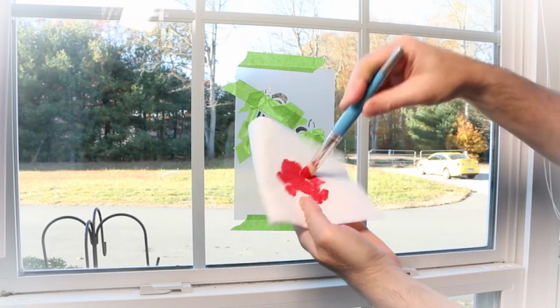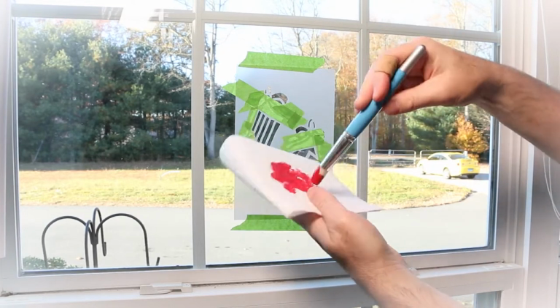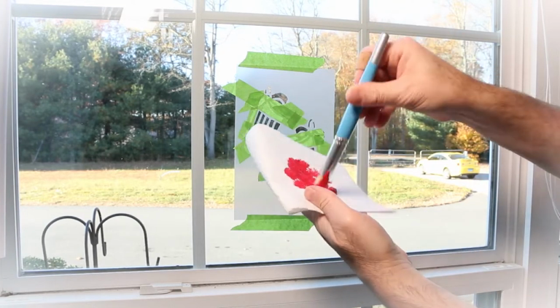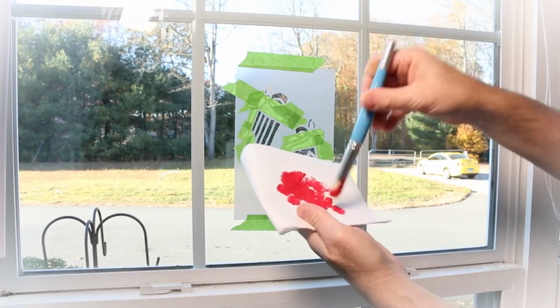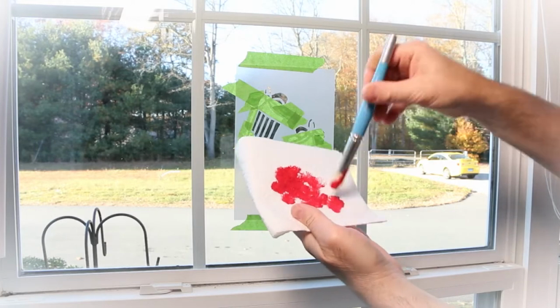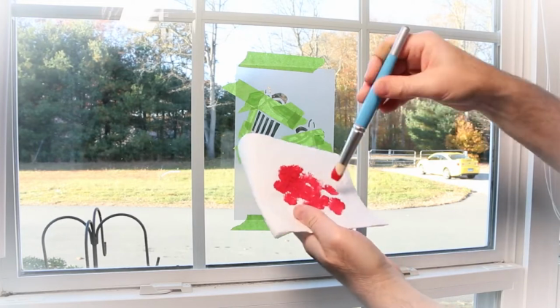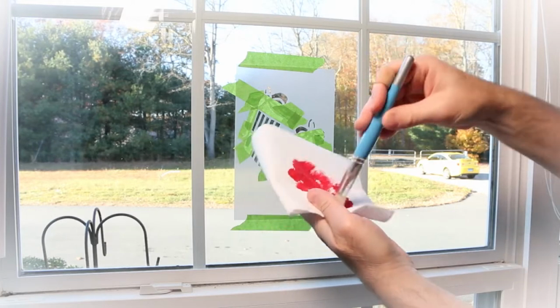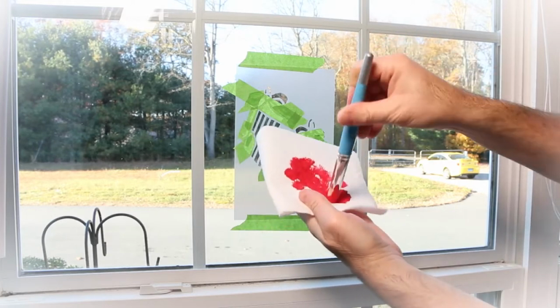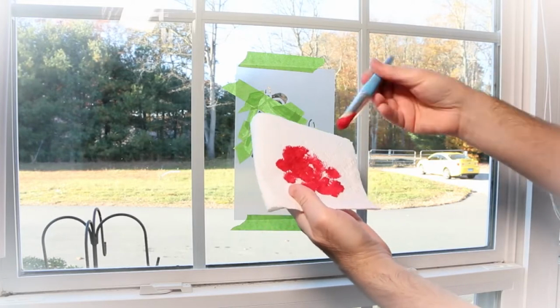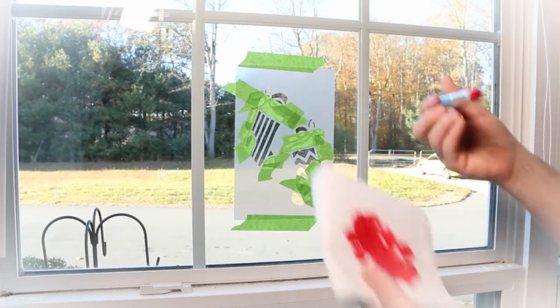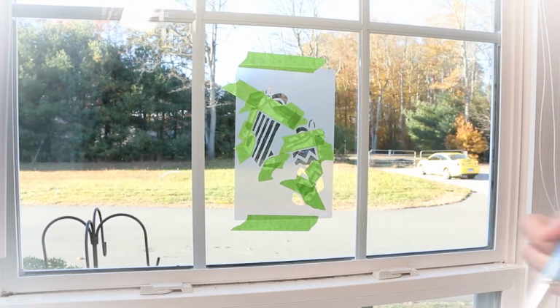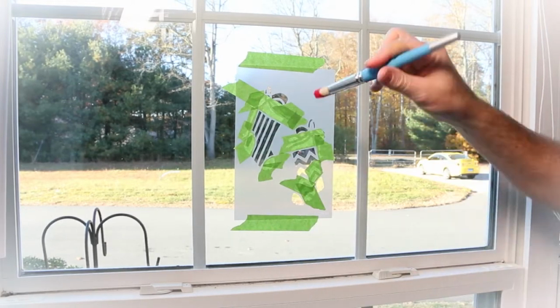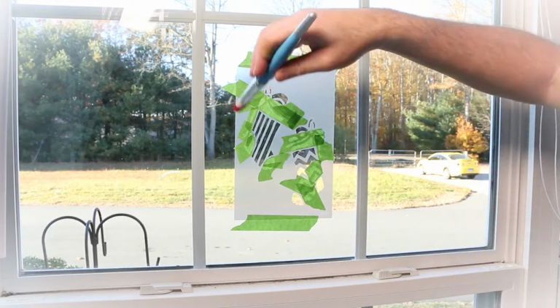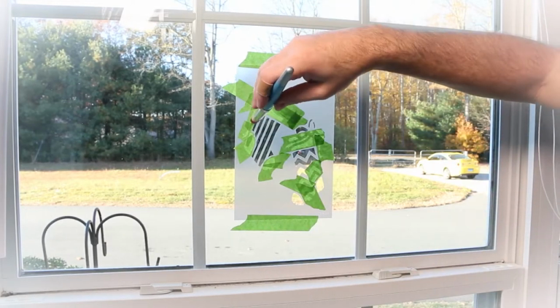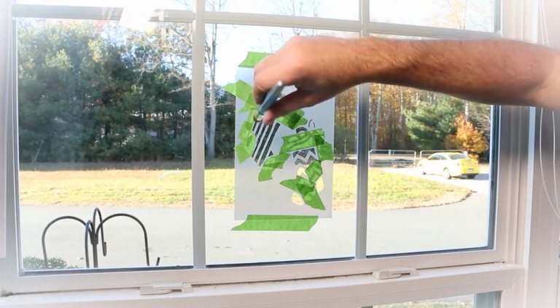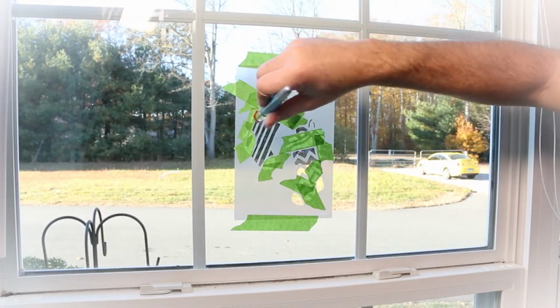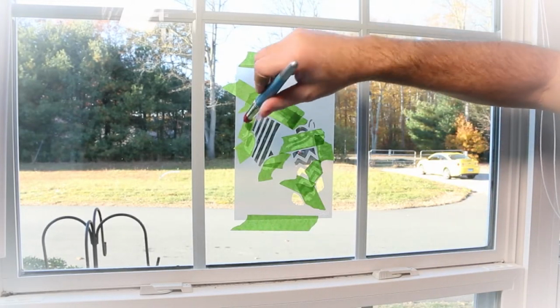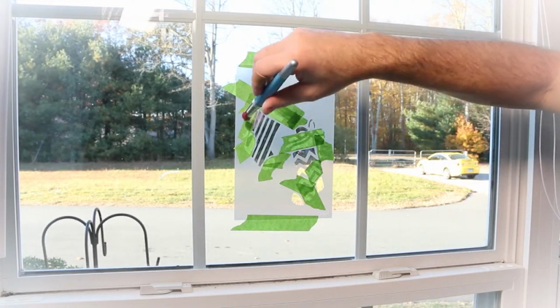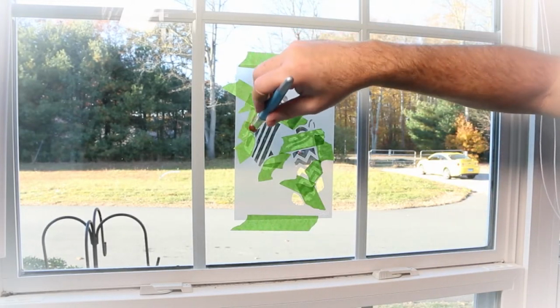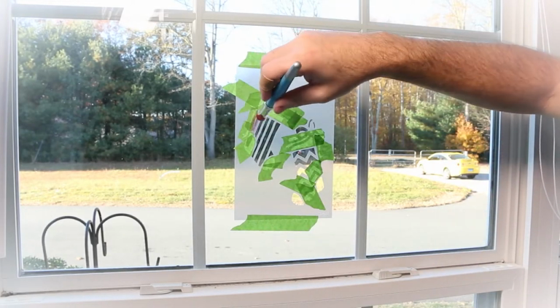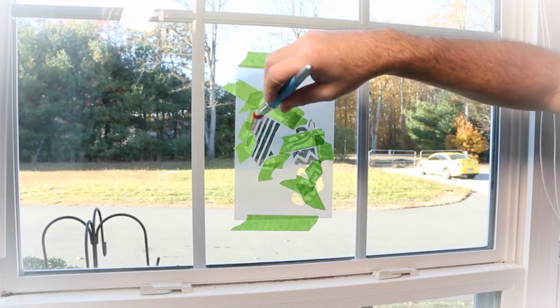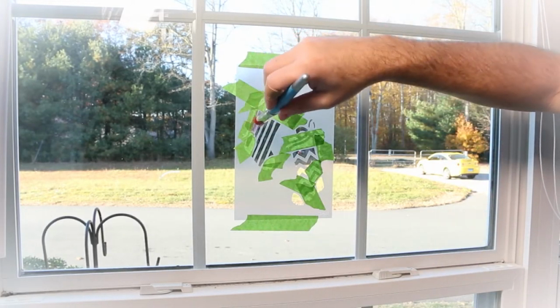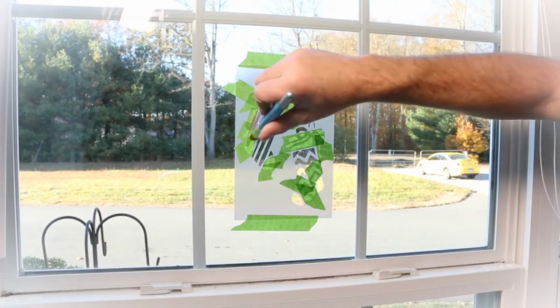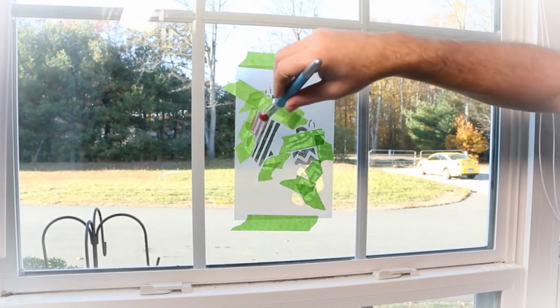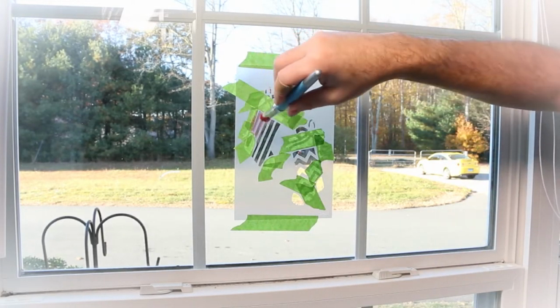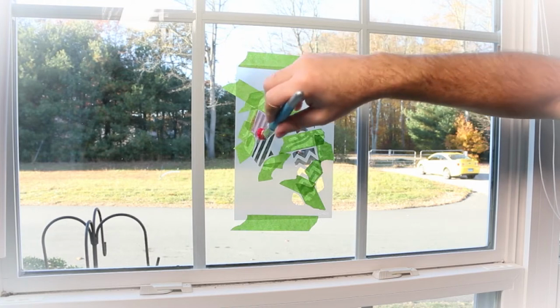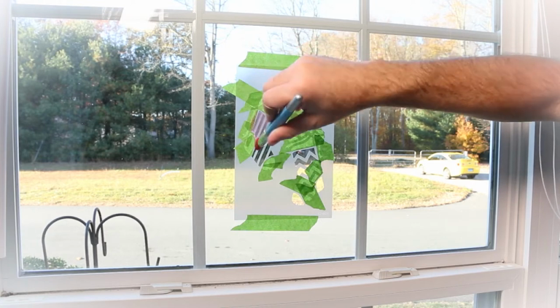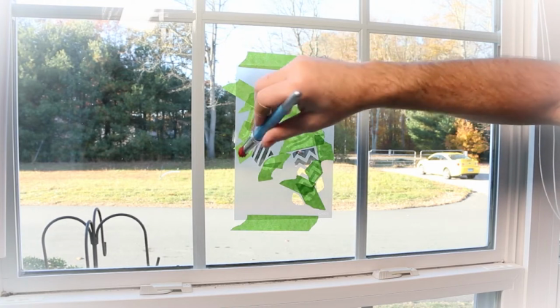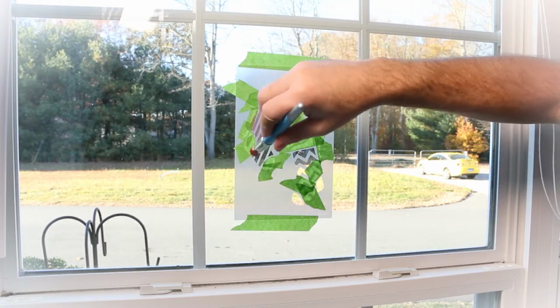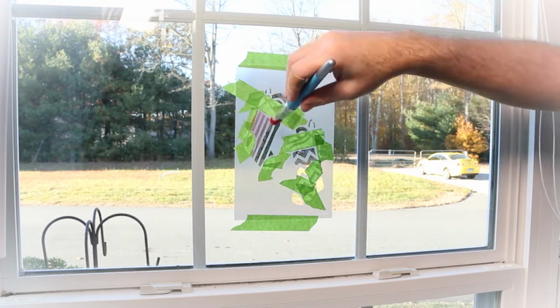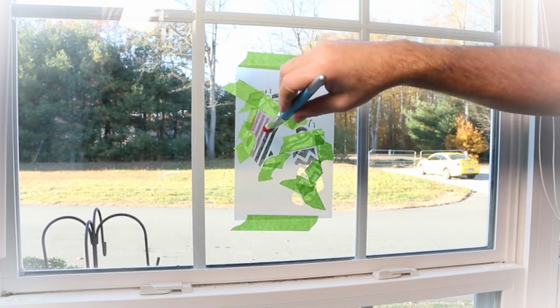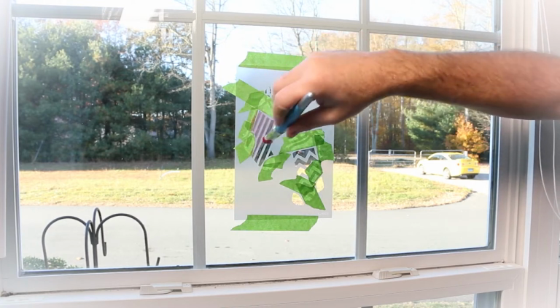Remove excess paint from the brush by swirling it repeatedly on a stack of paper towels. Too much paint on the brush will result in bleeding underneath the stencil. To apply the color, stipple the paint-soap mixture through the stencil.